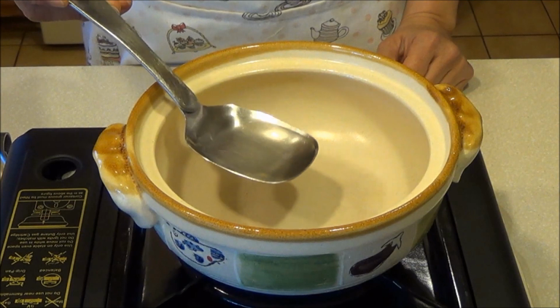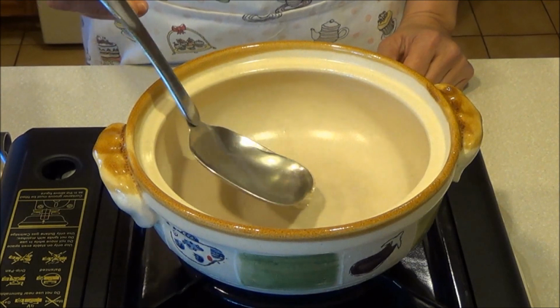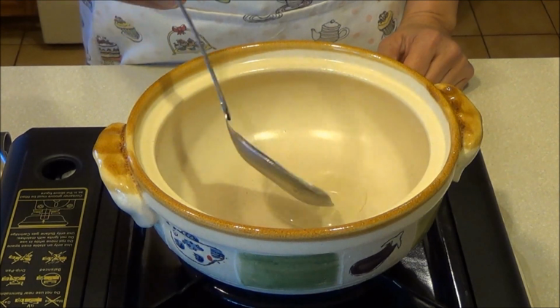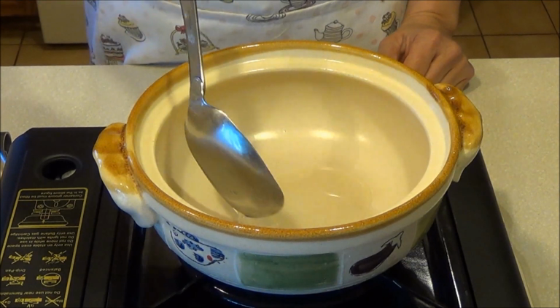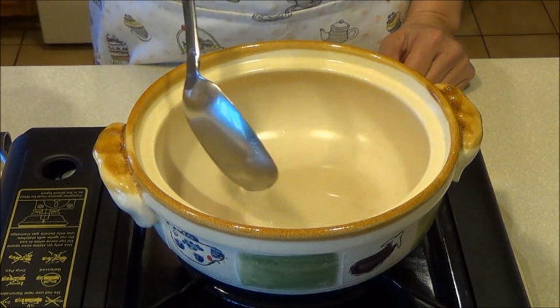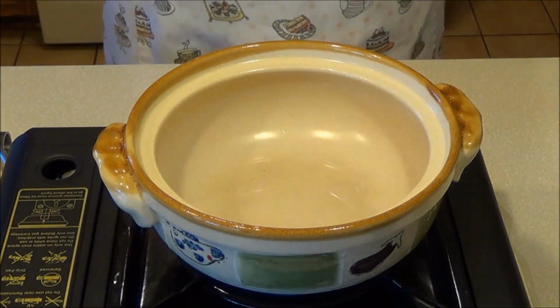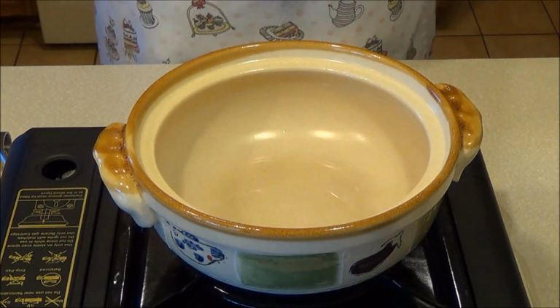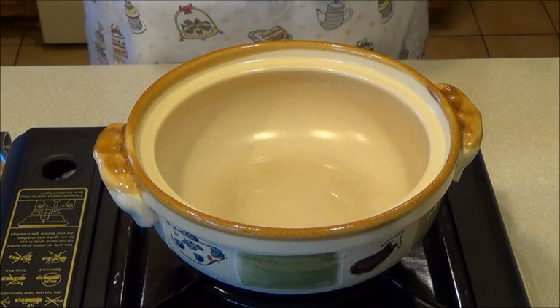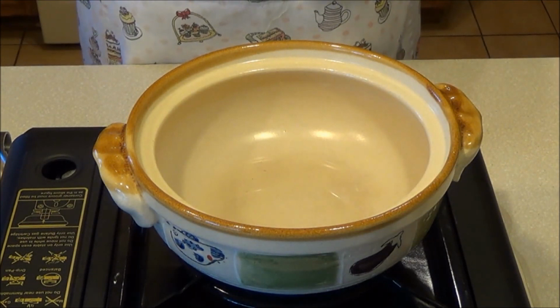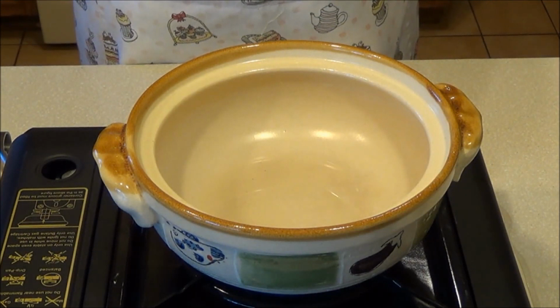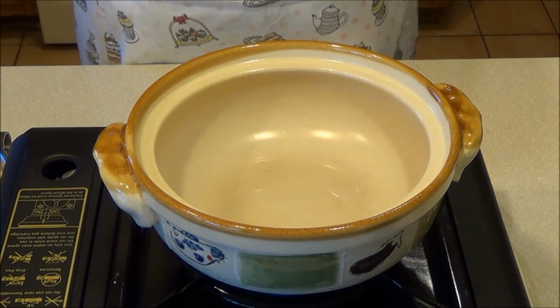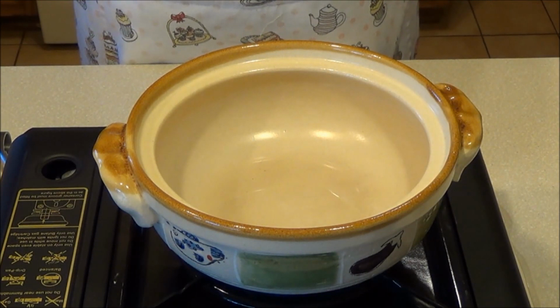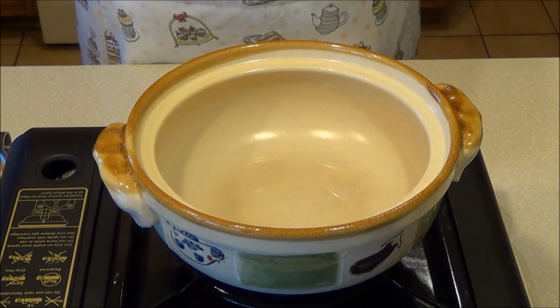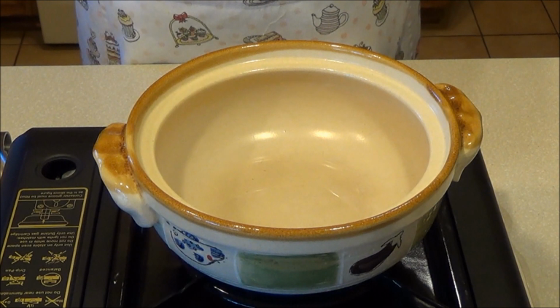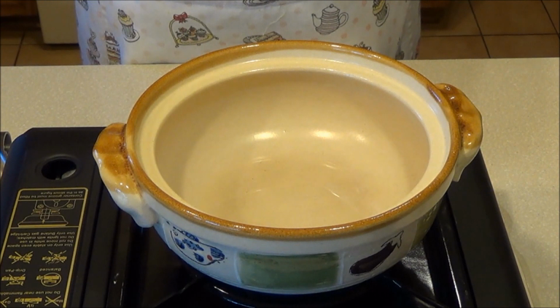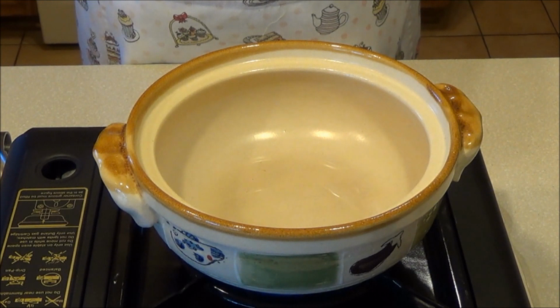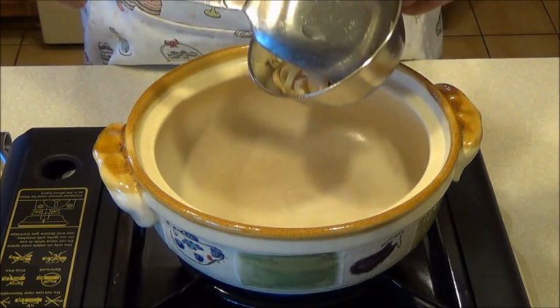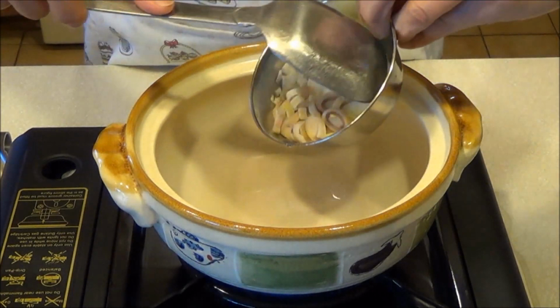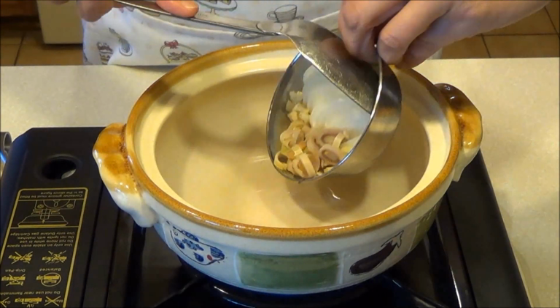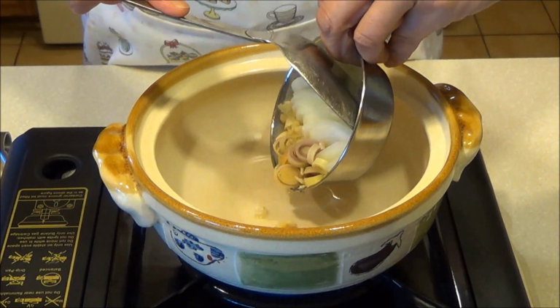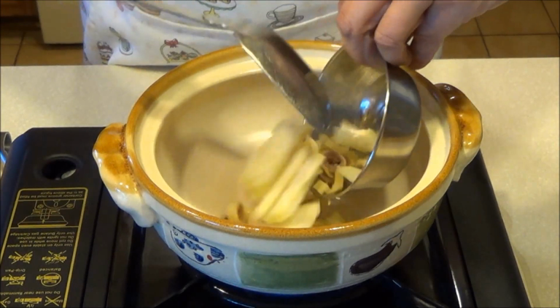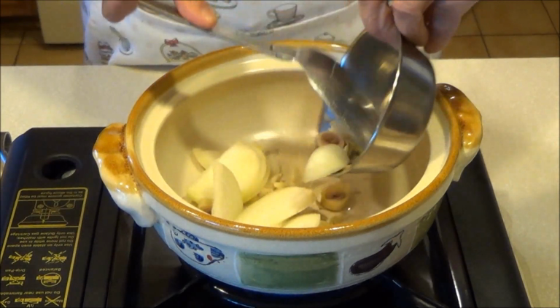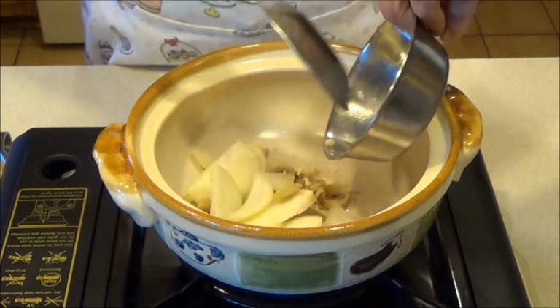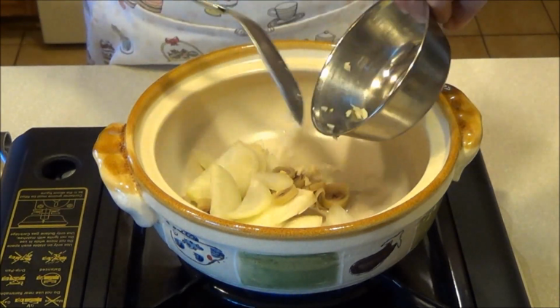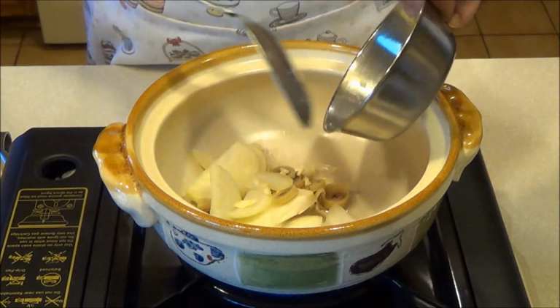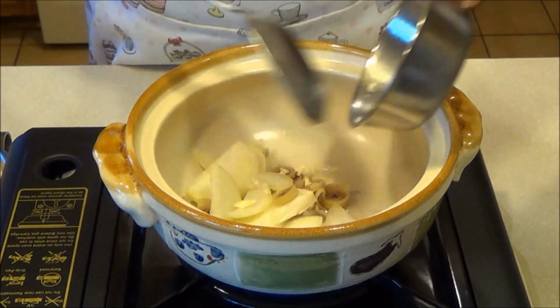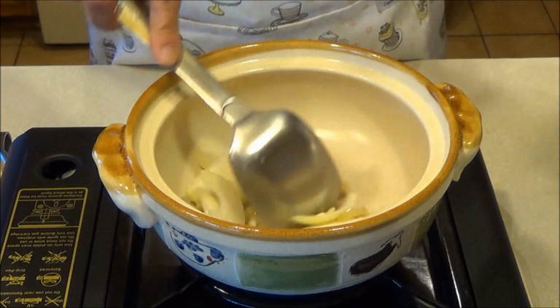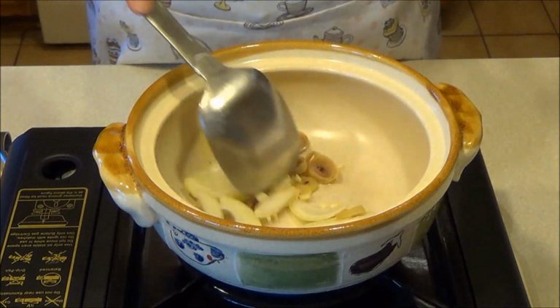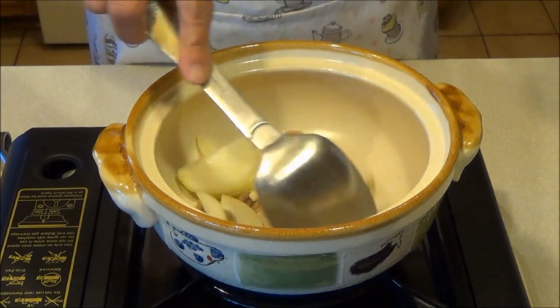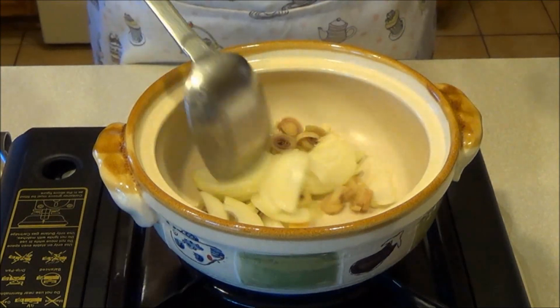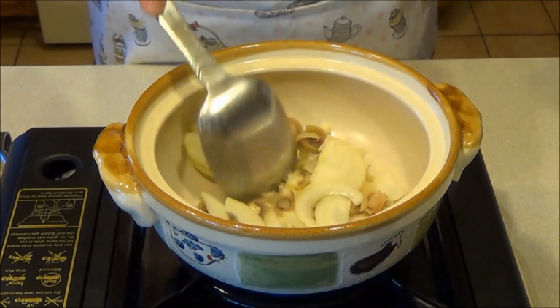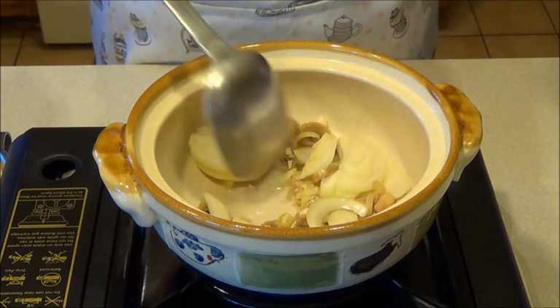Heat vegetable oil in a small pot. Sauté lemongrass, onion and garlic until fragrant. This should take about 2 minutes.